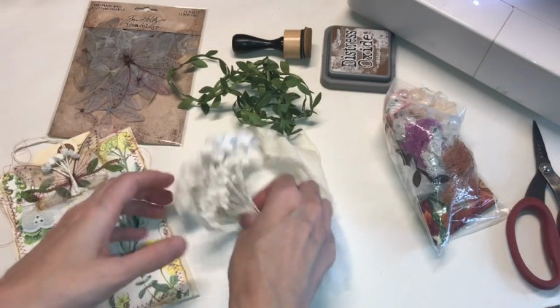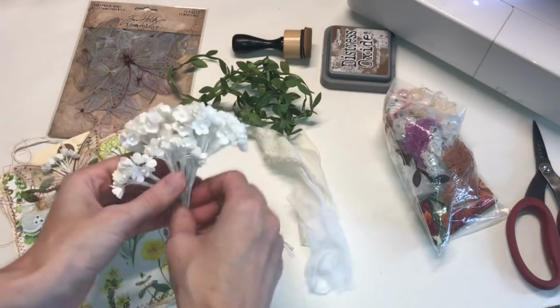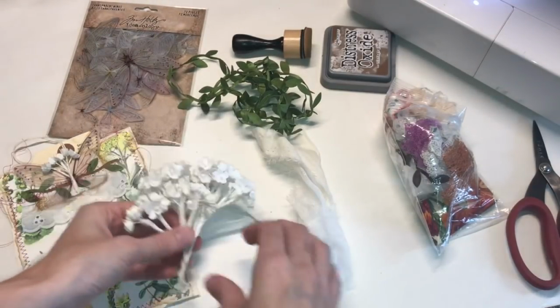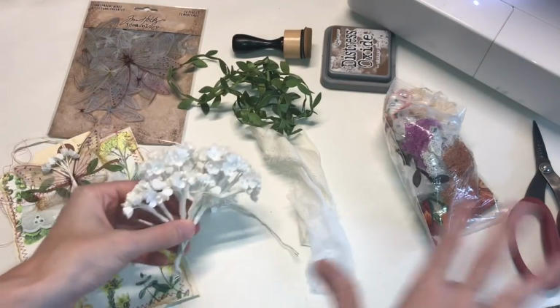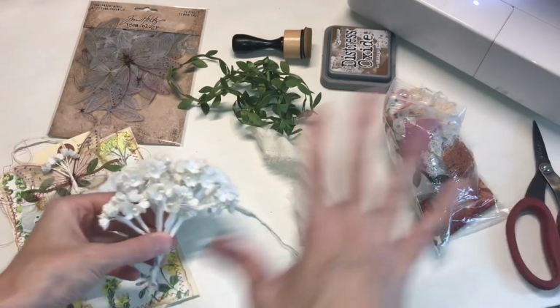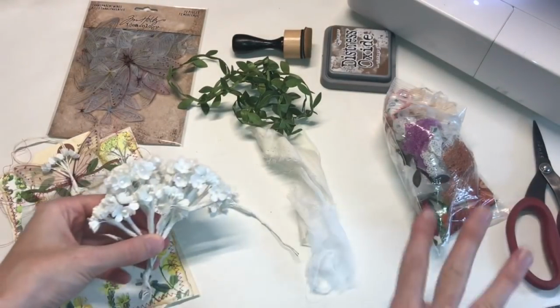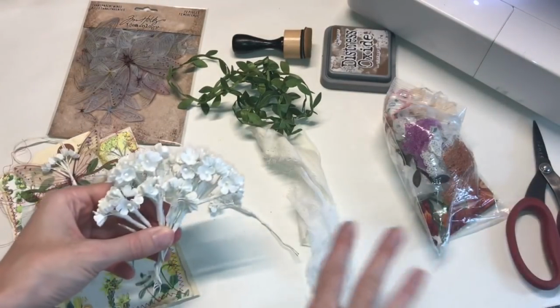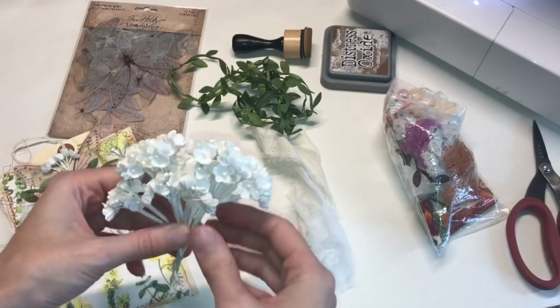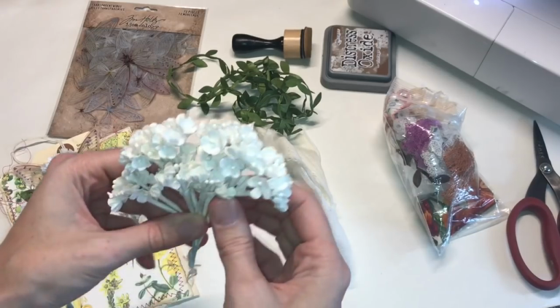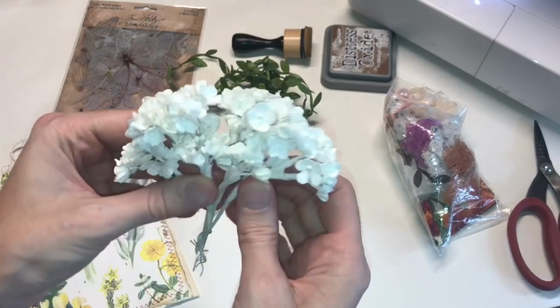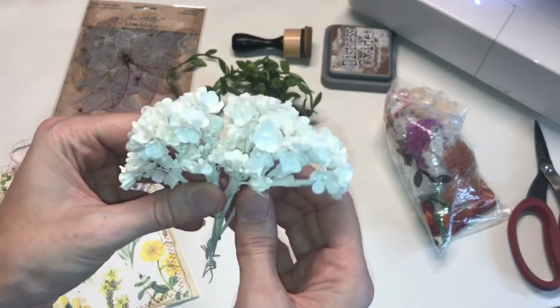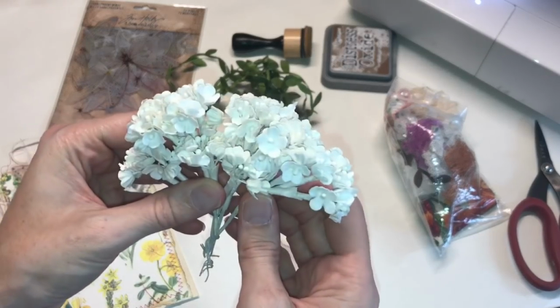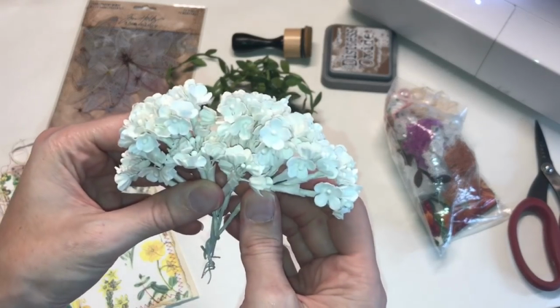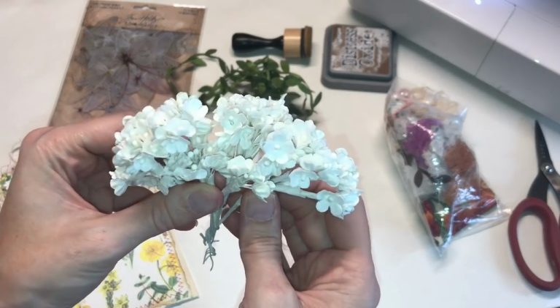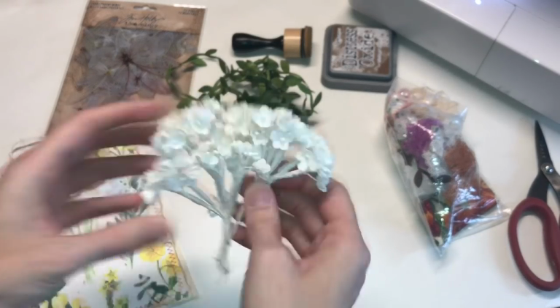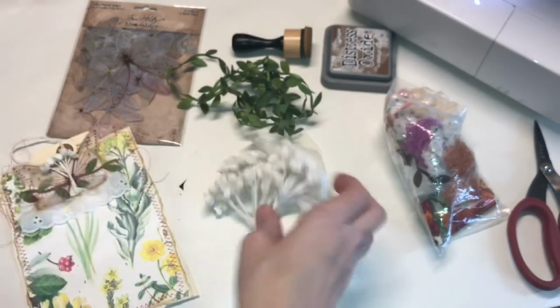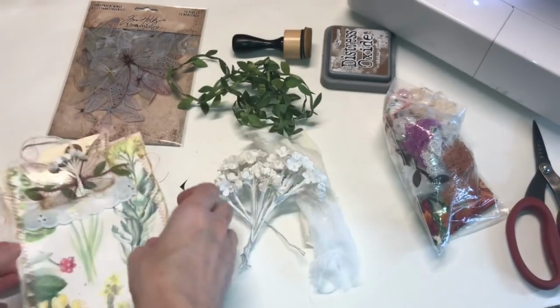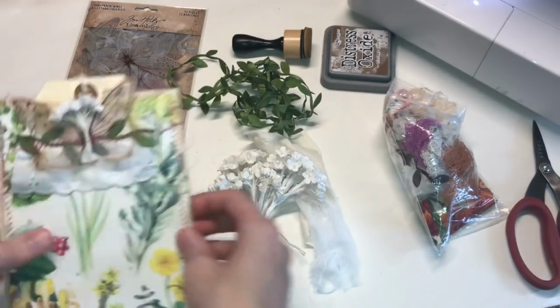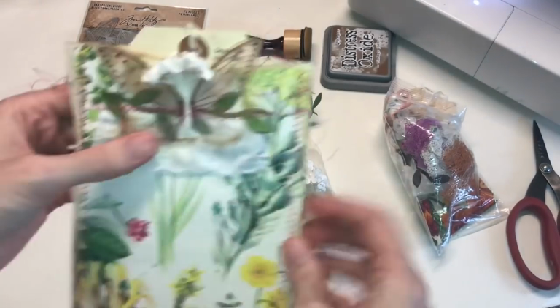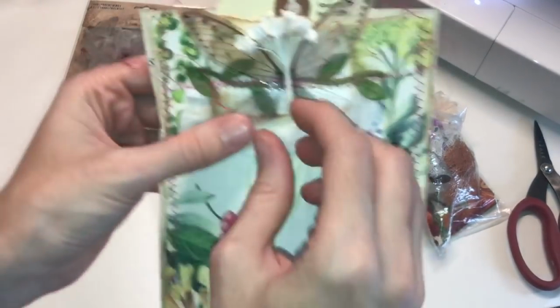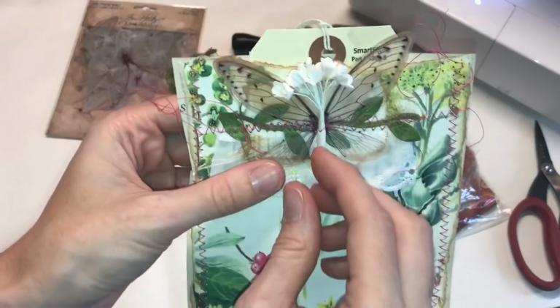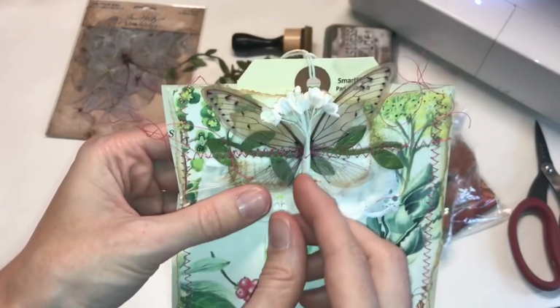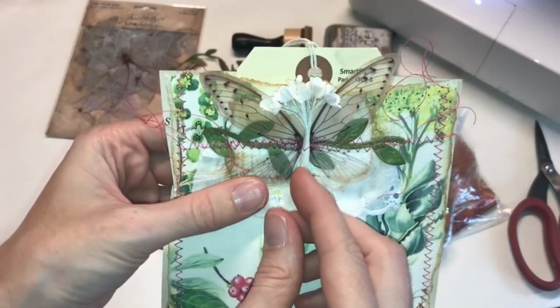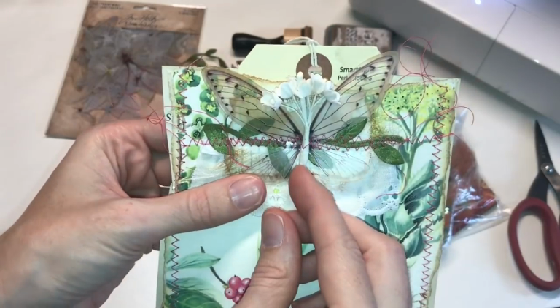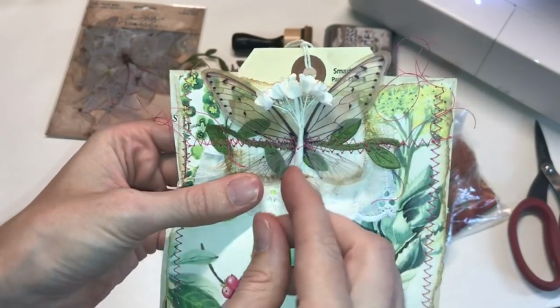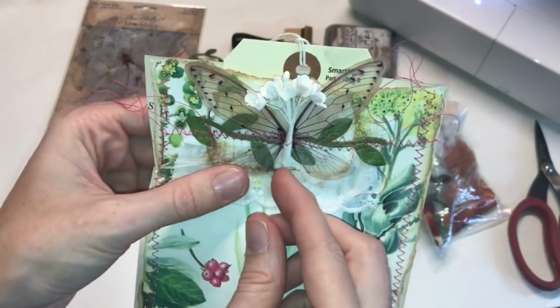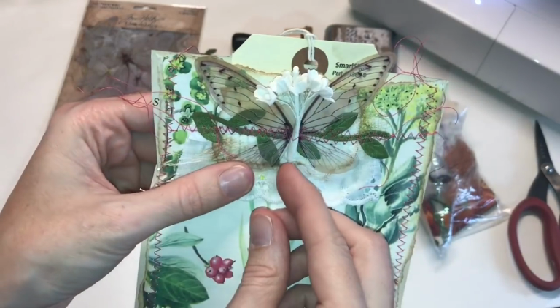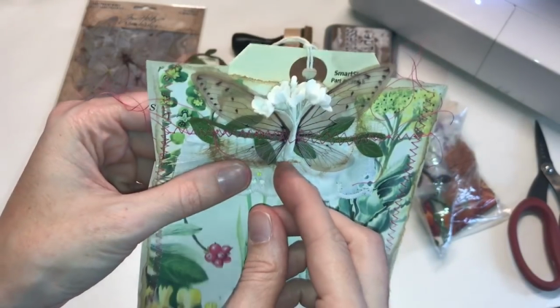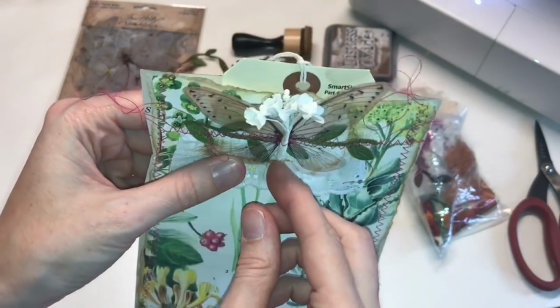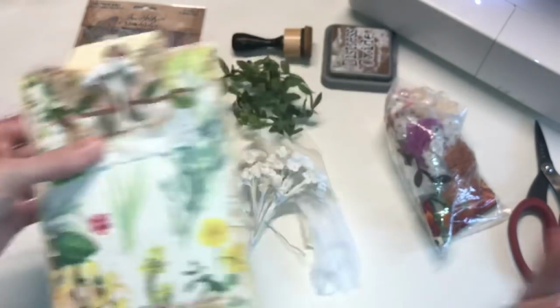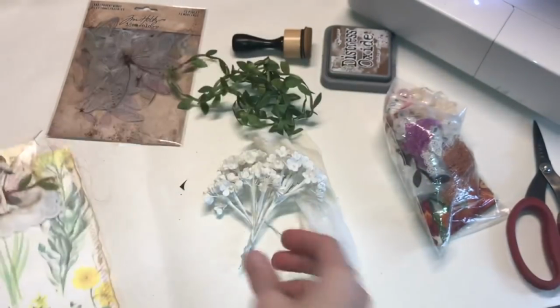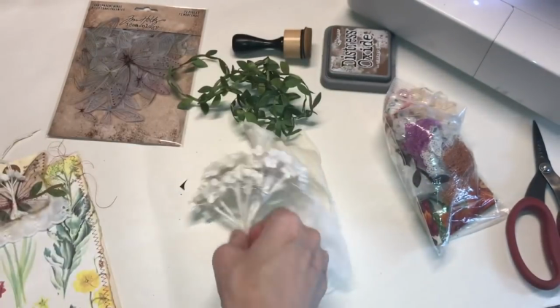We are also going to use another variety of items. These are the Tim Holtz flowers, and I really just liked how they looked in the middle of the wings. You don't have to use these.